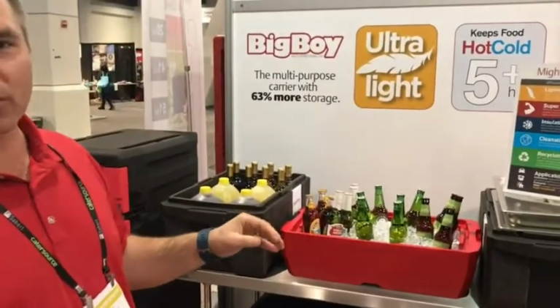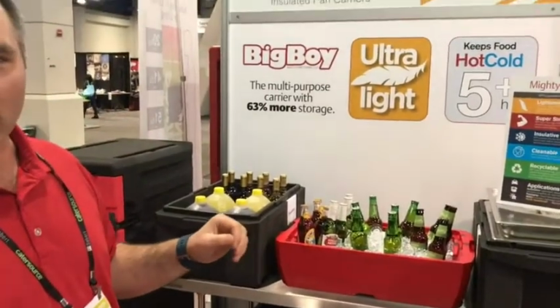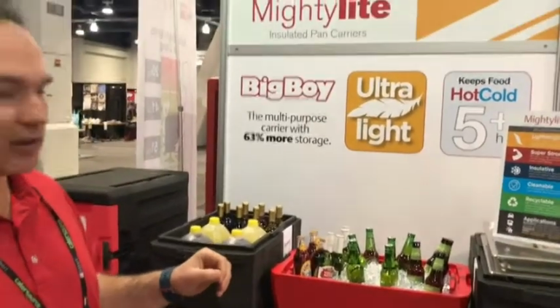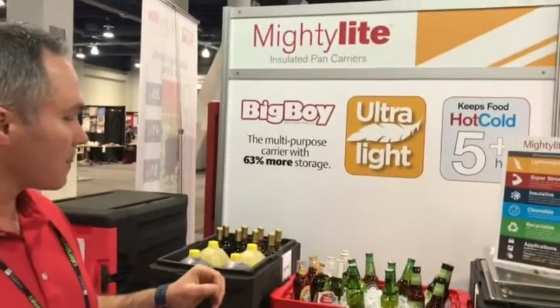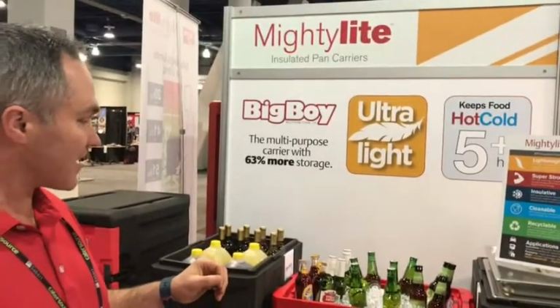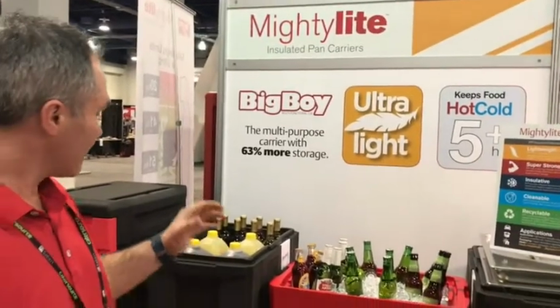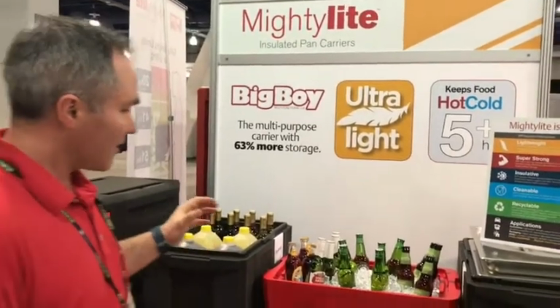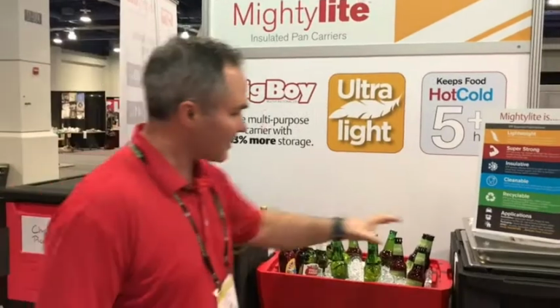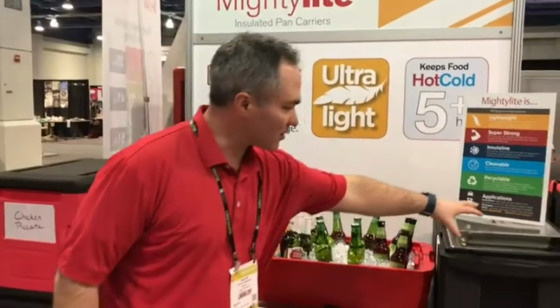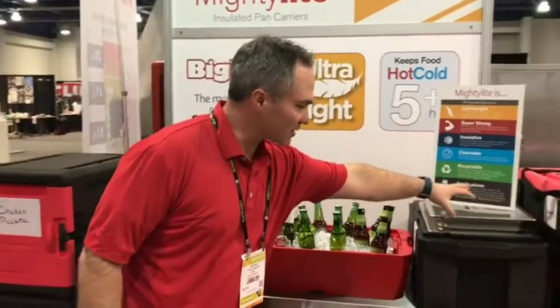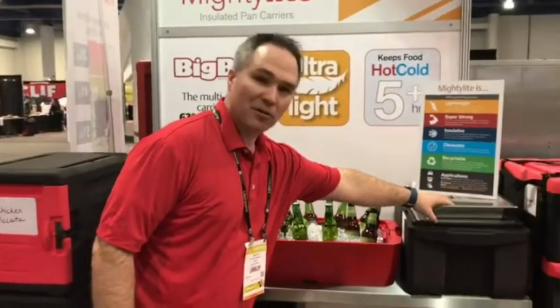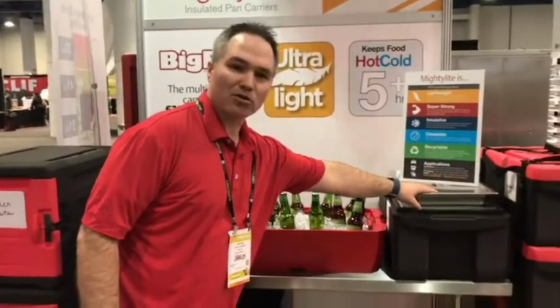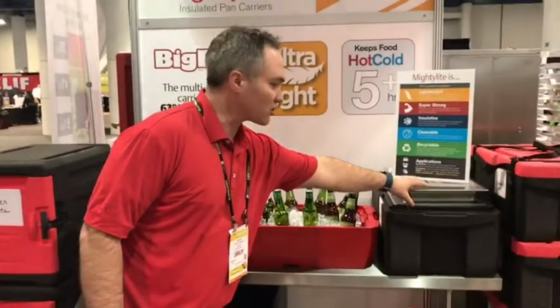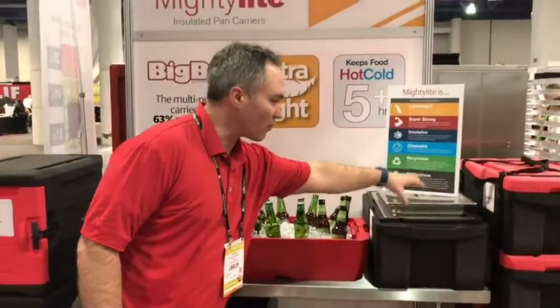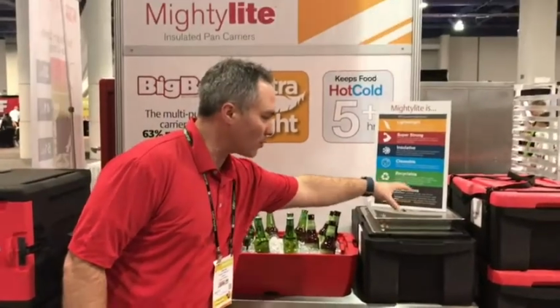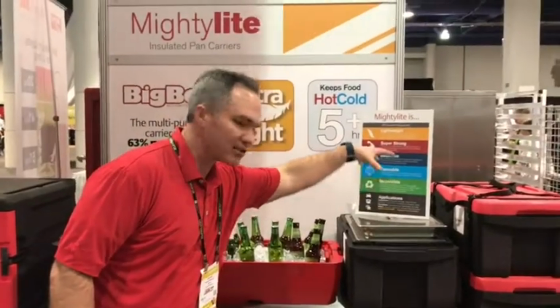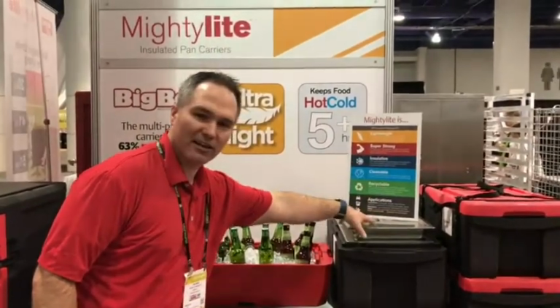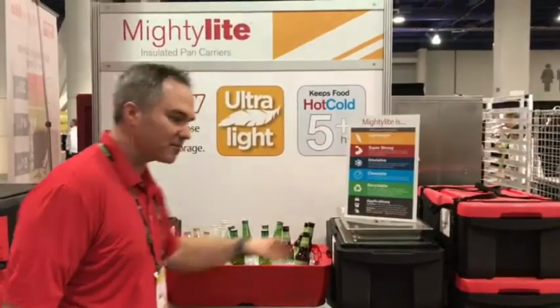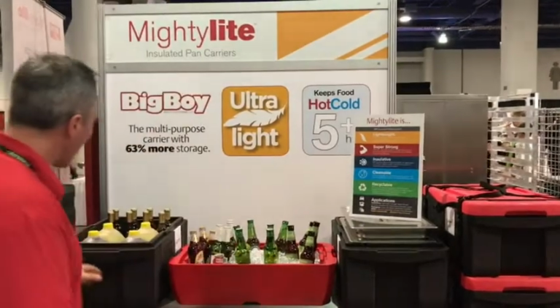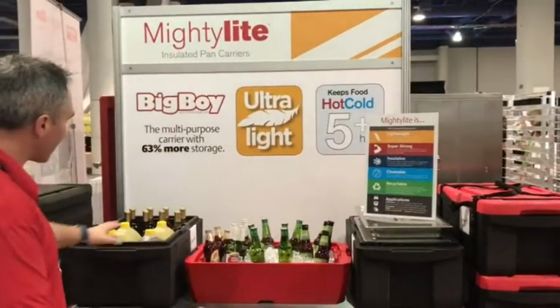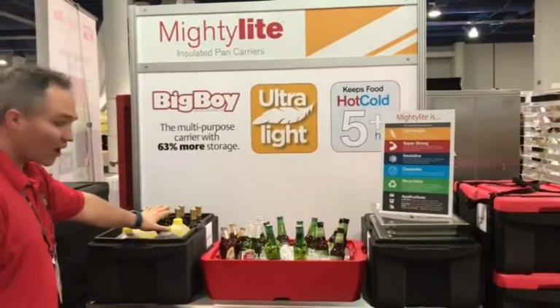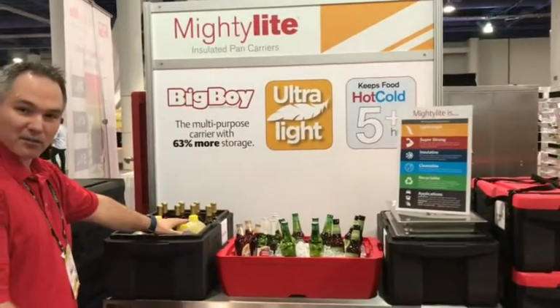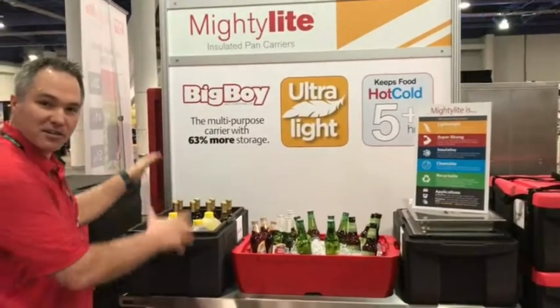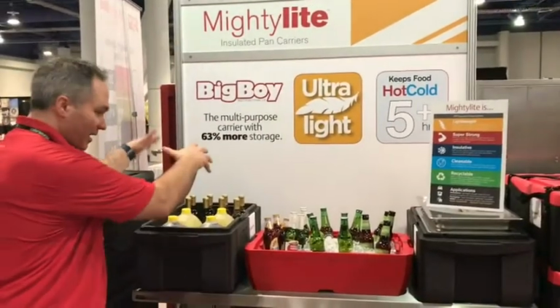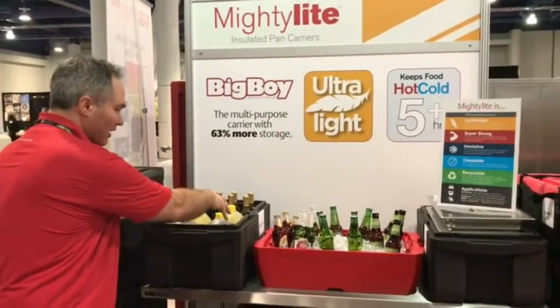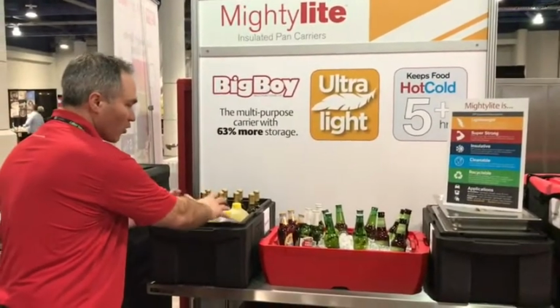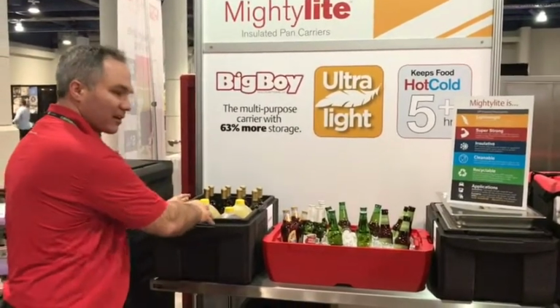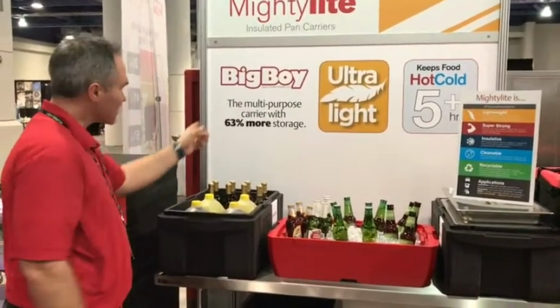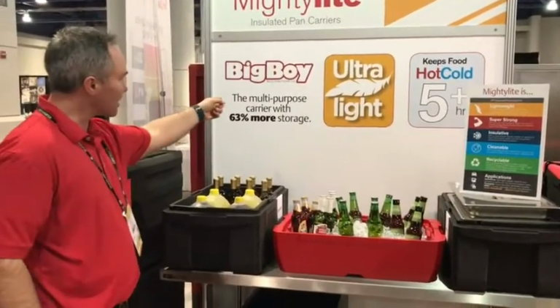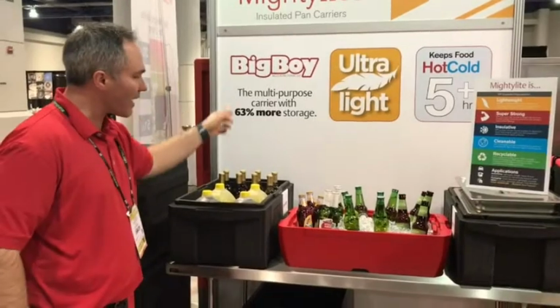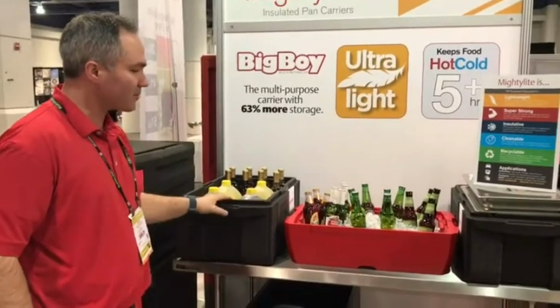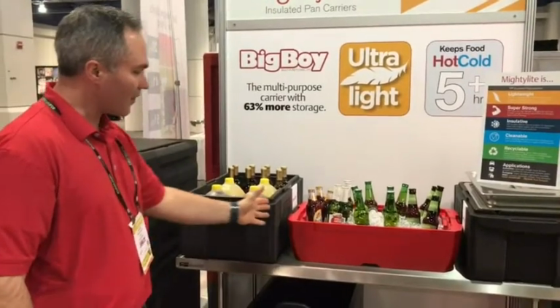What's really unique about the big boy lid is that it allows you to get 63 percent more storage capacity. You can hold pans, stack more pans, and also hold taller items with the lid on — keeping them upright.